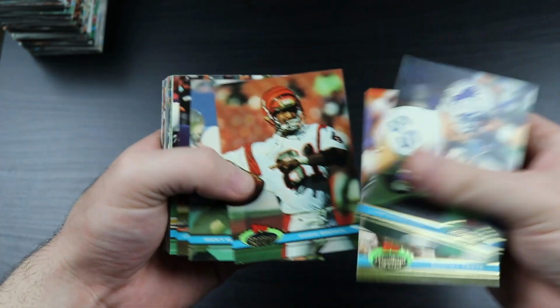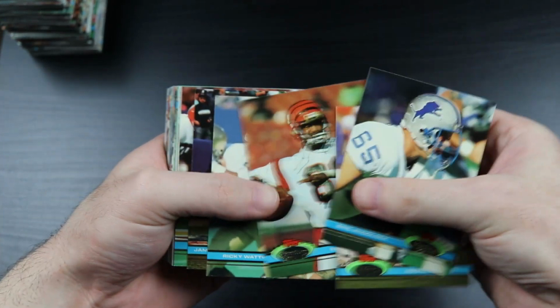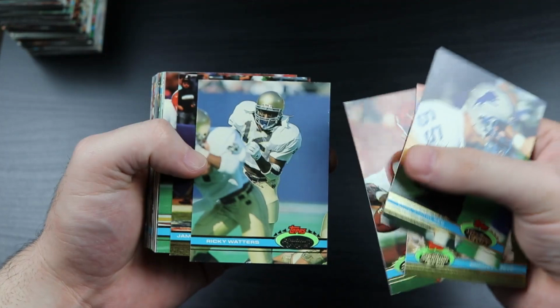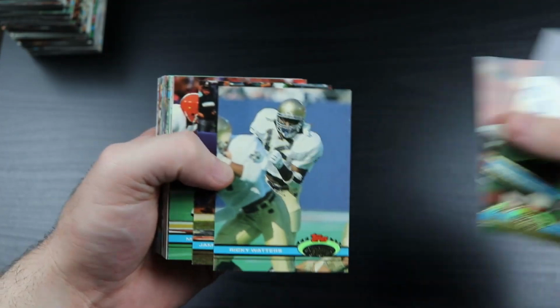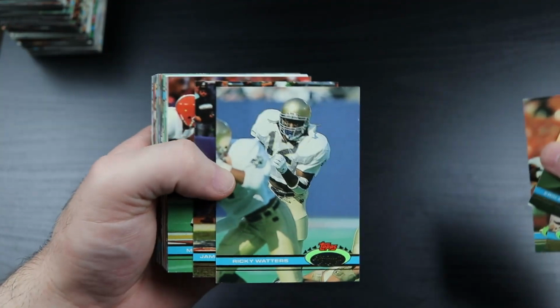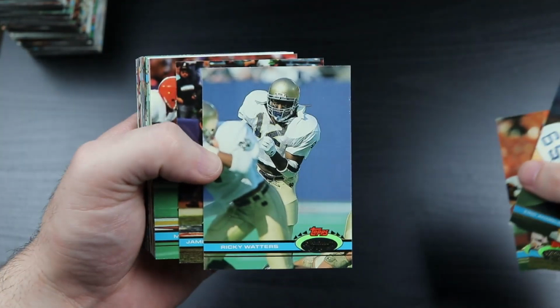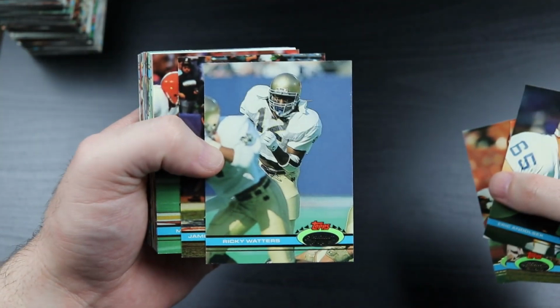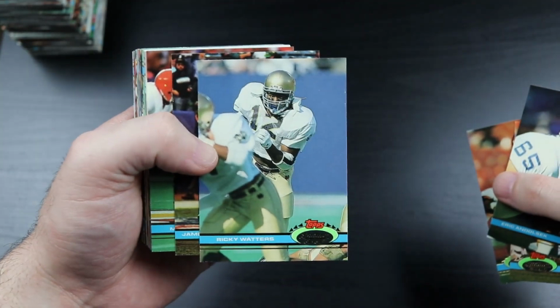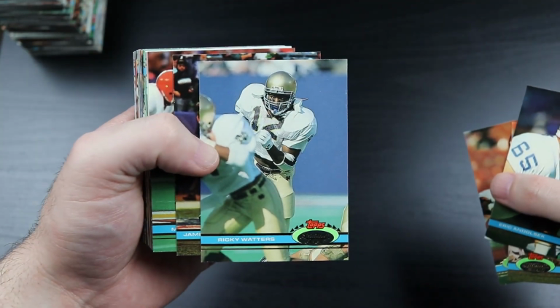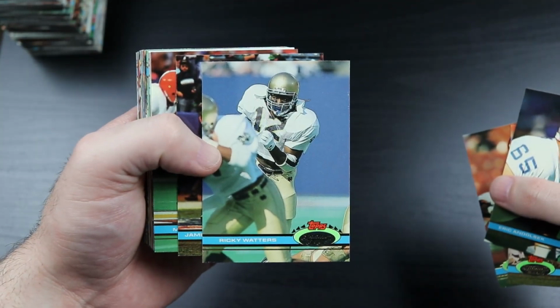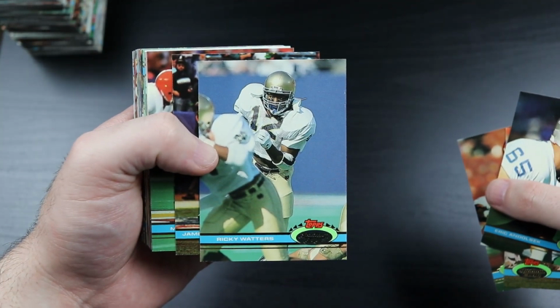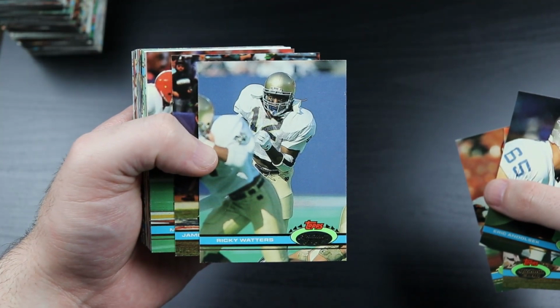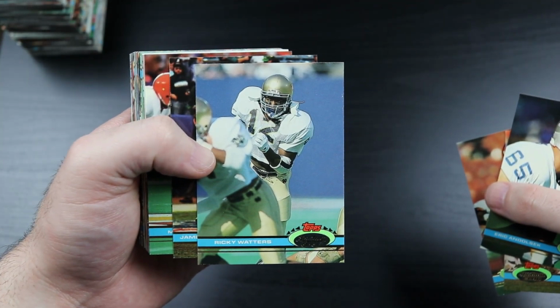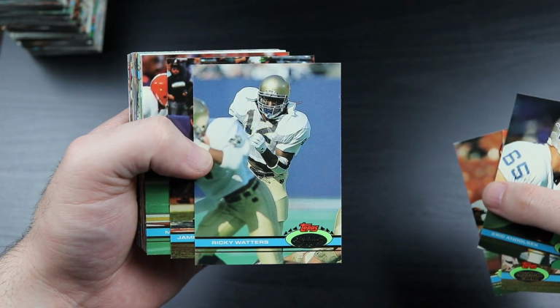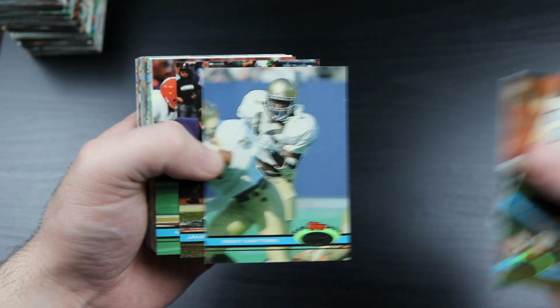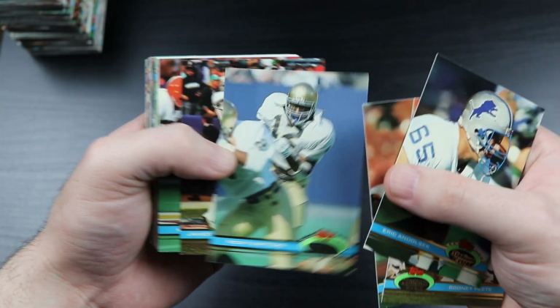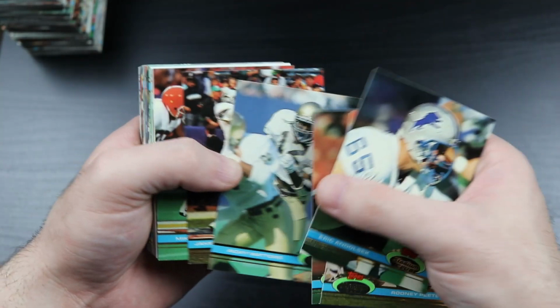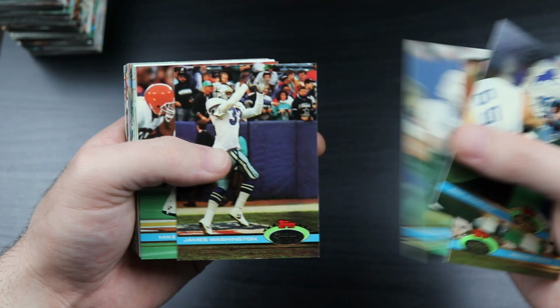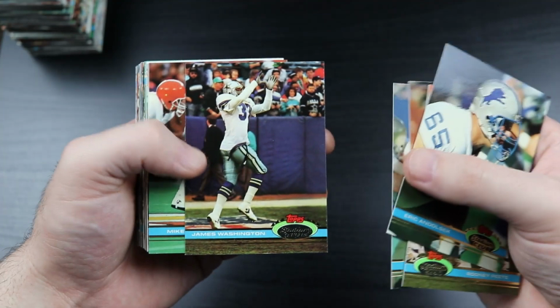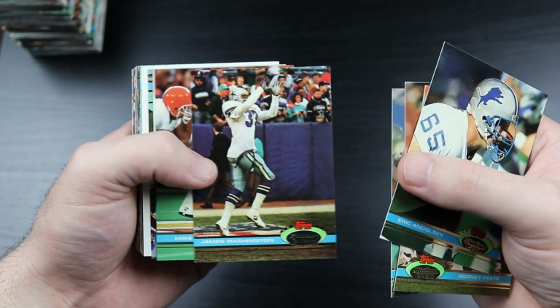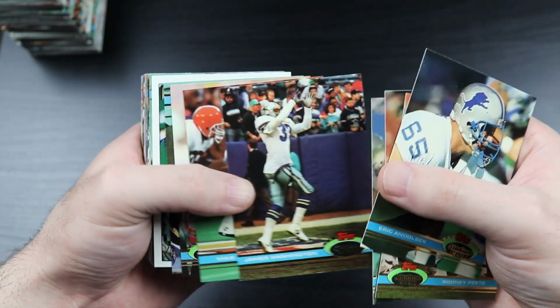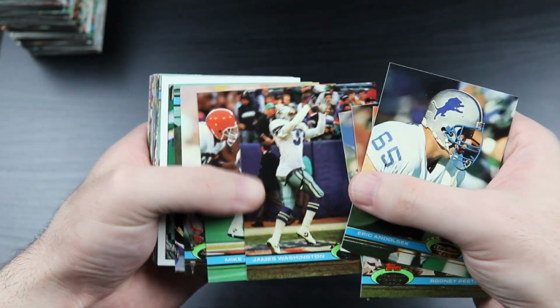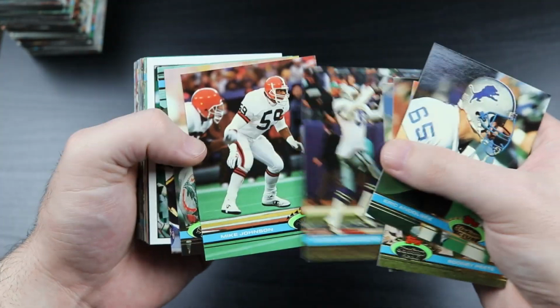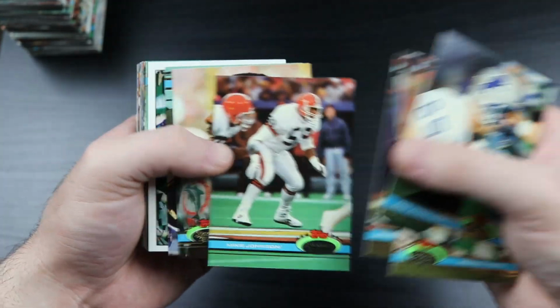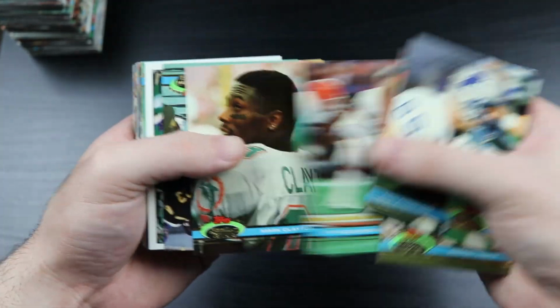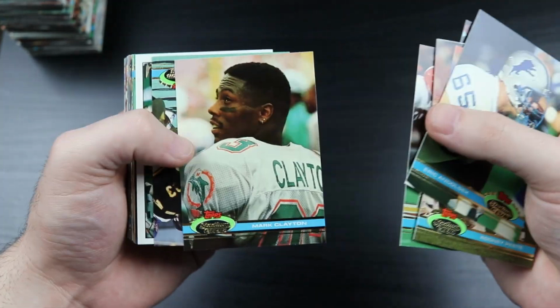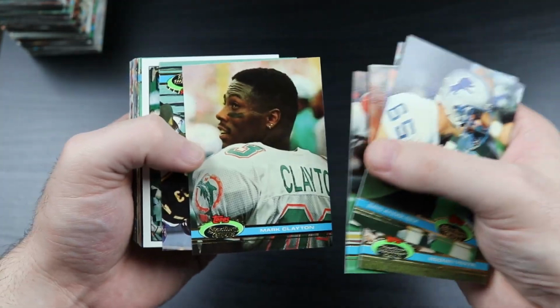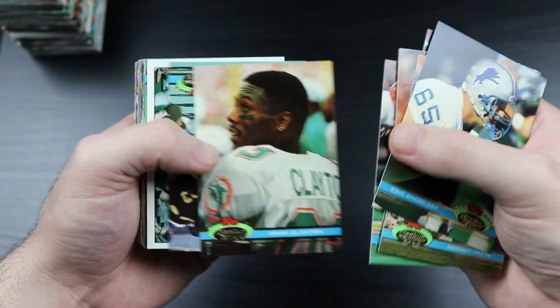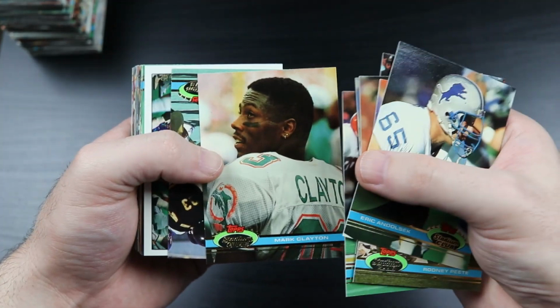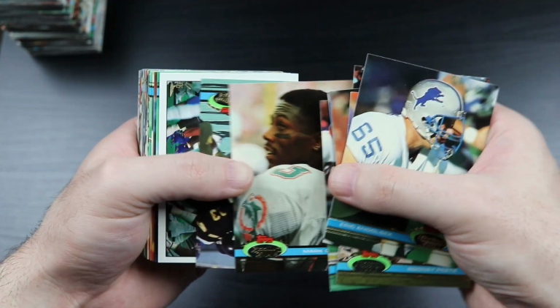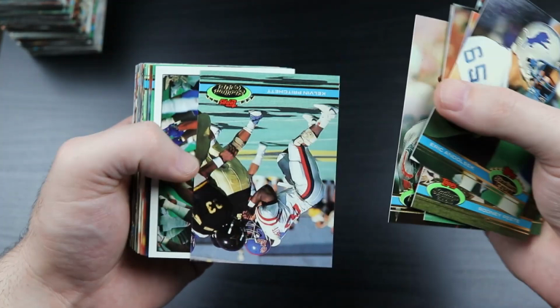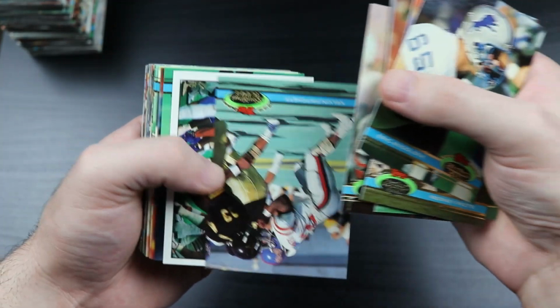This is a Ricky Watters rookie card. Washington and Clayton.